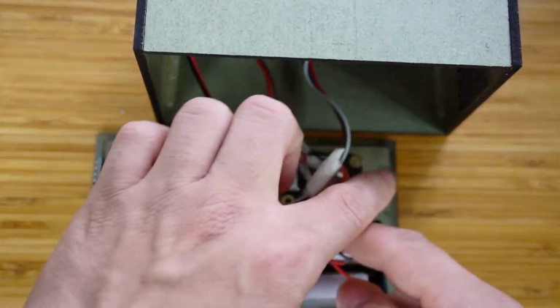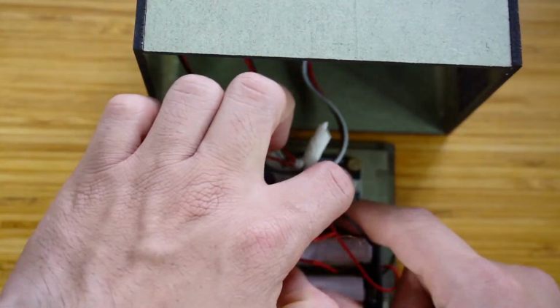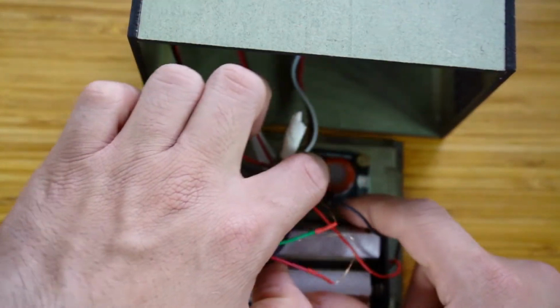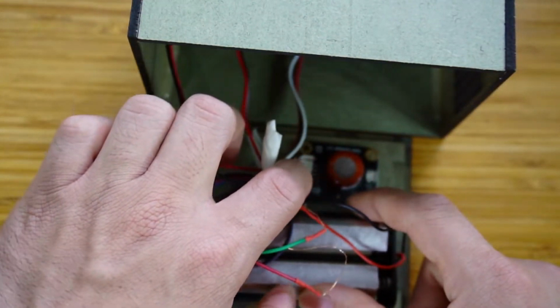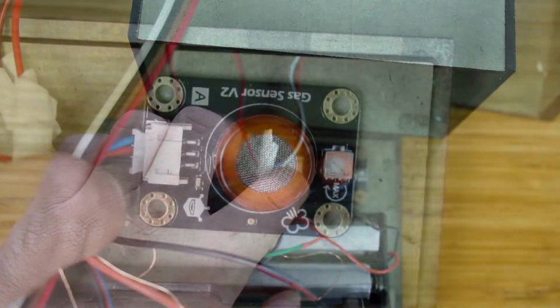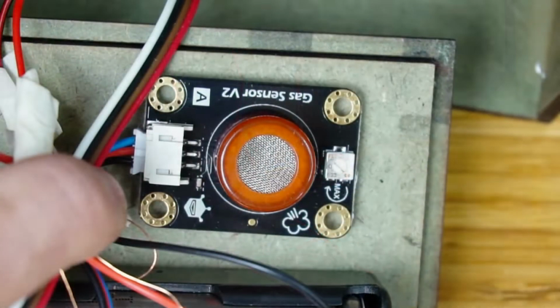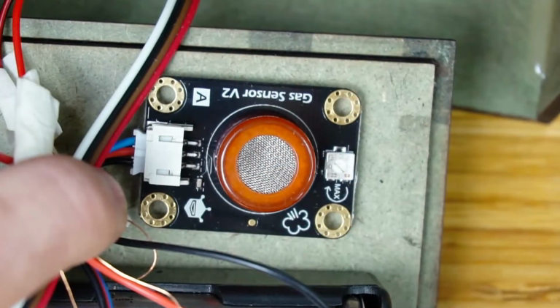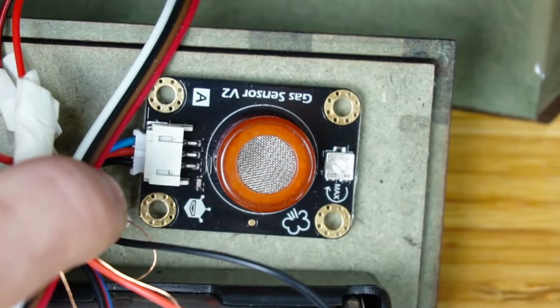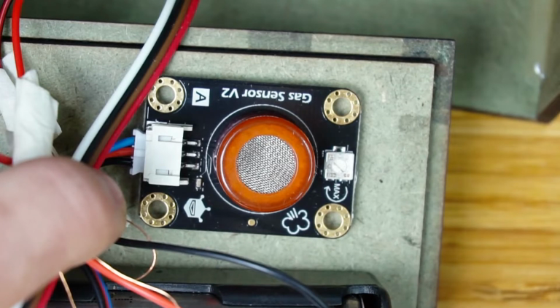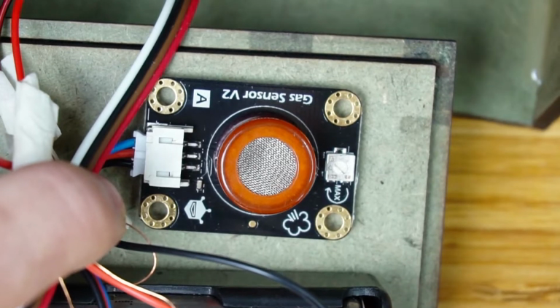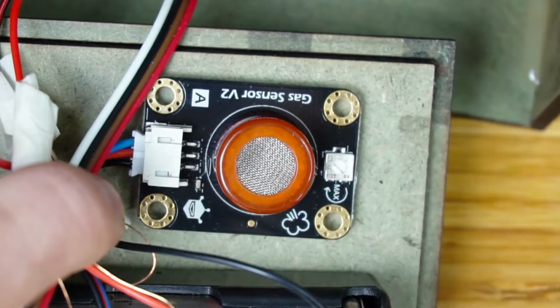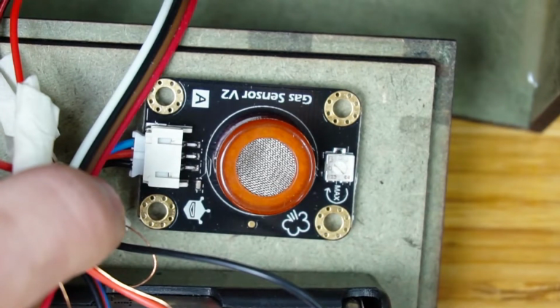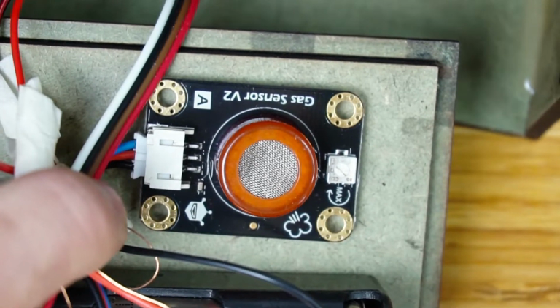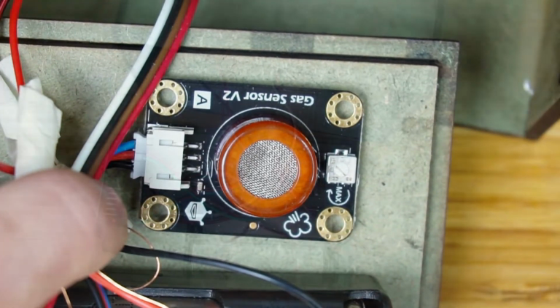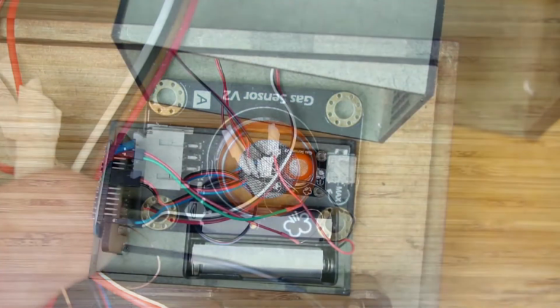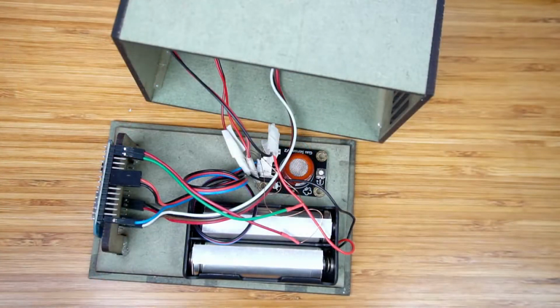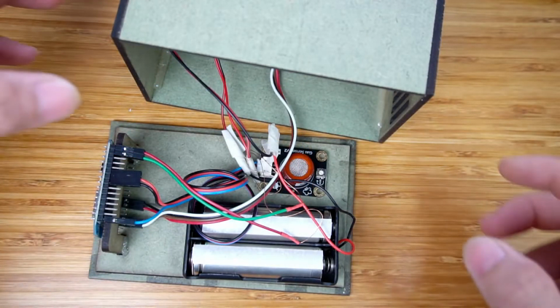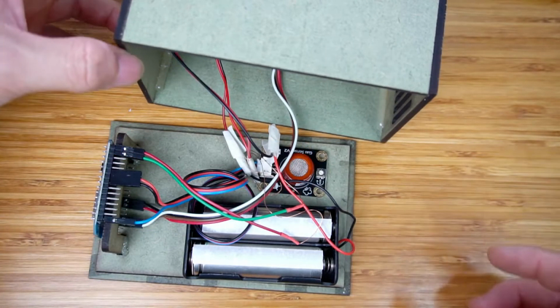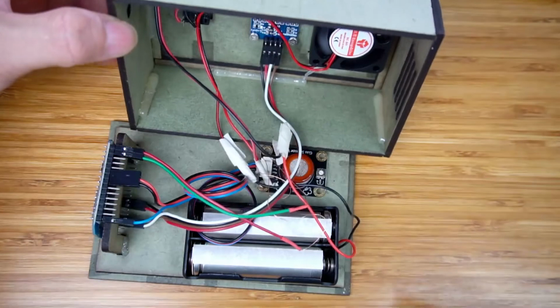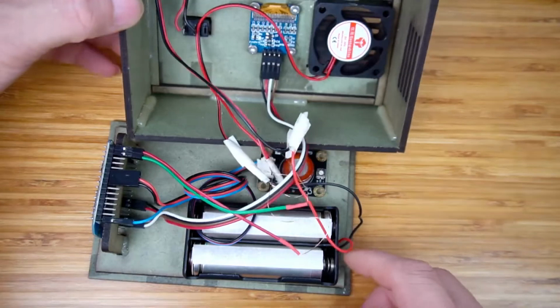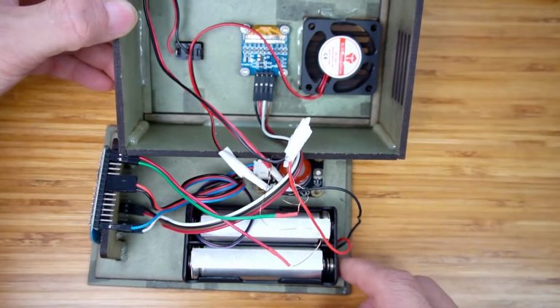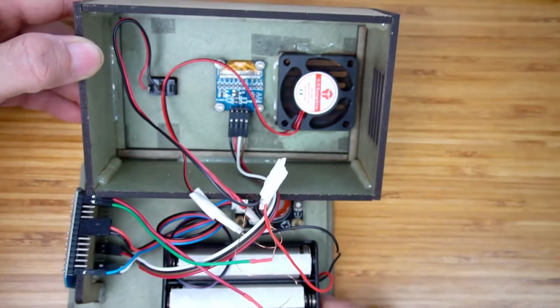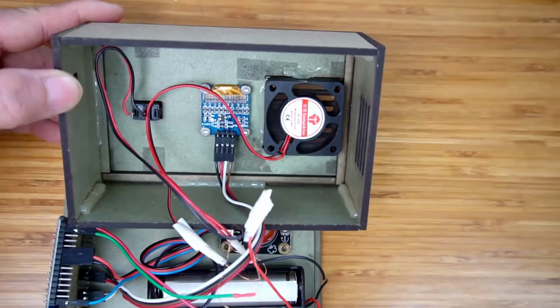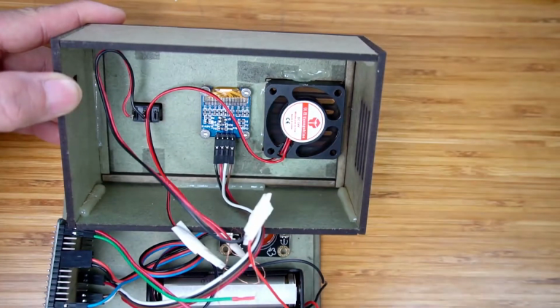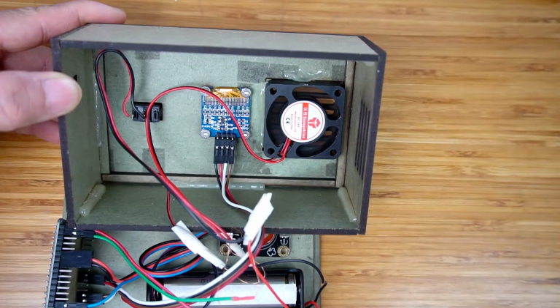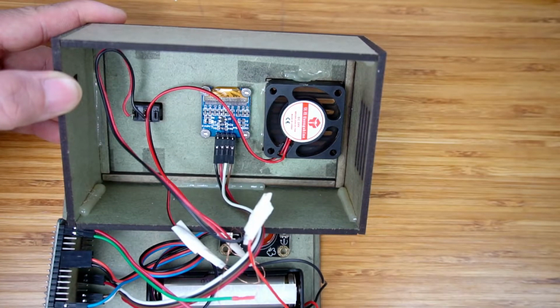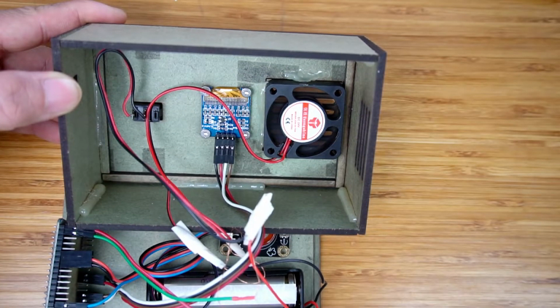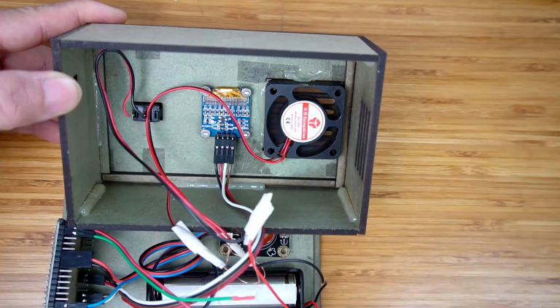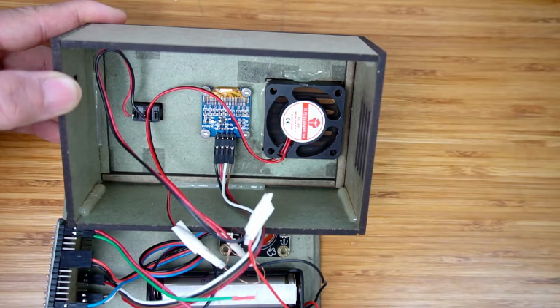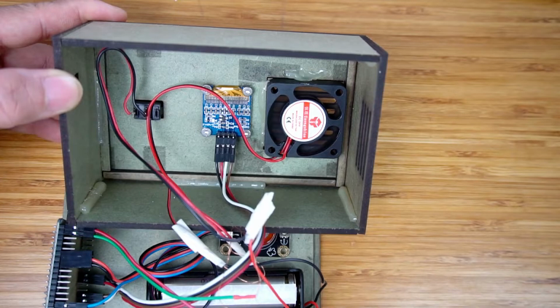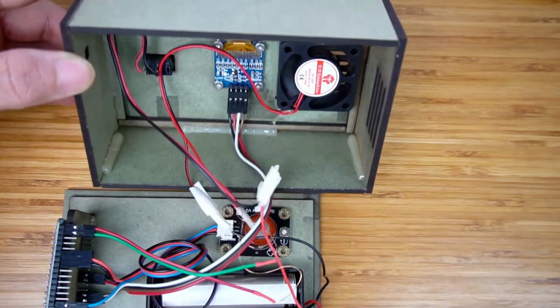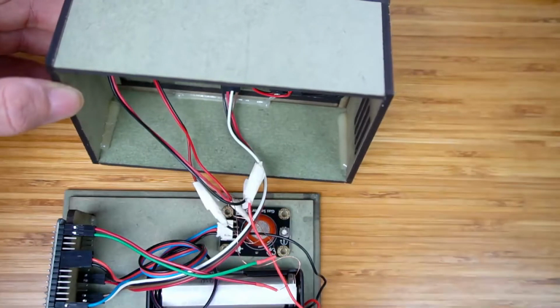Let's look in detail at the gas sensor. On top of the box there is the fan, the LCD OLED screen, and the button switch.